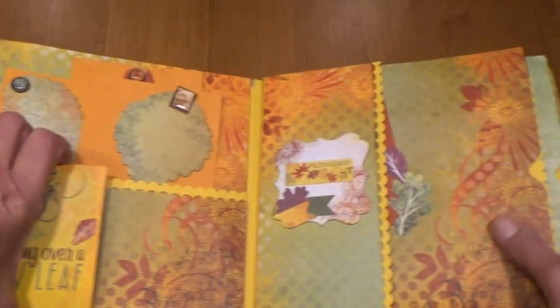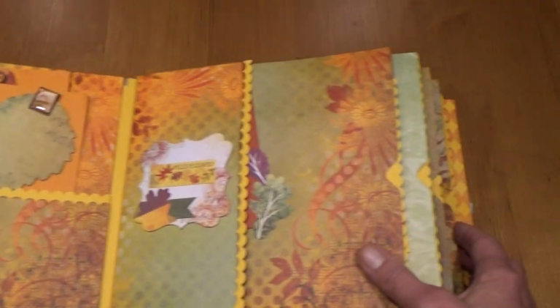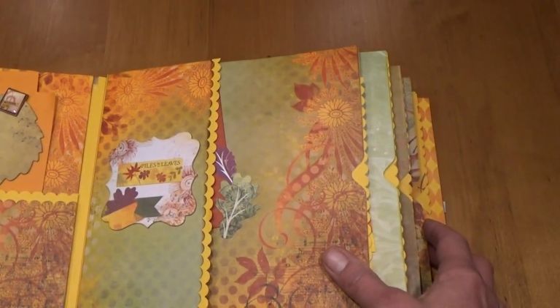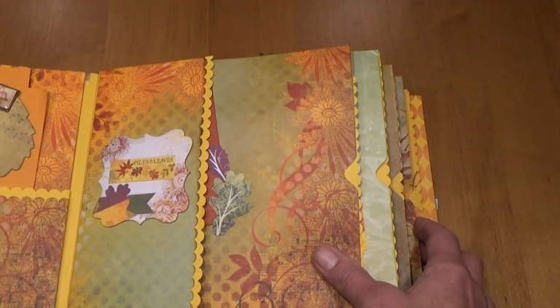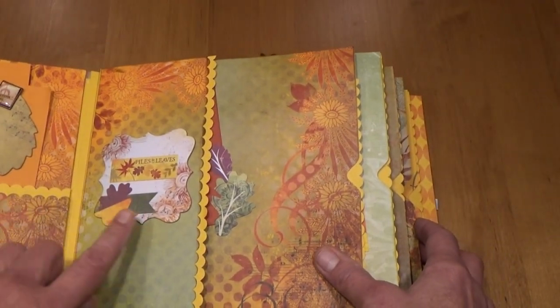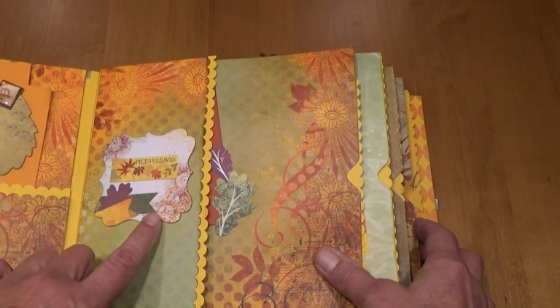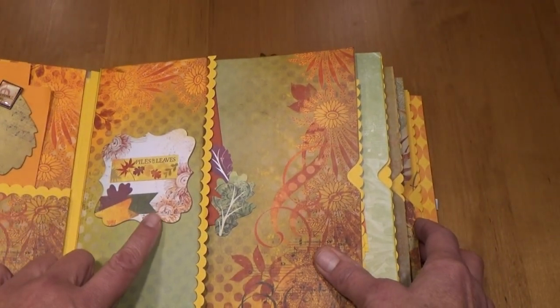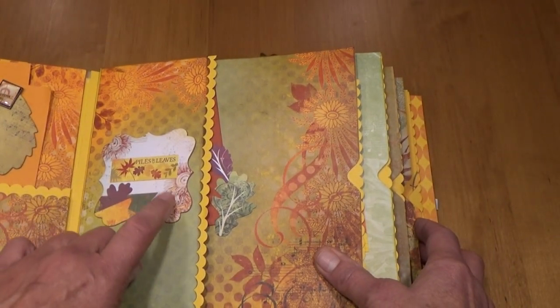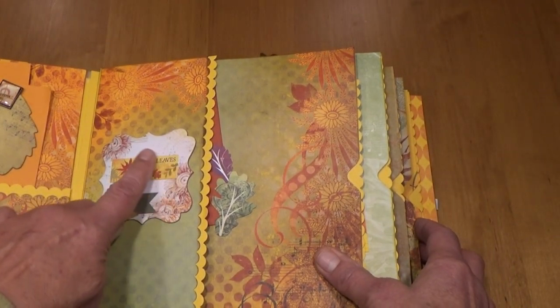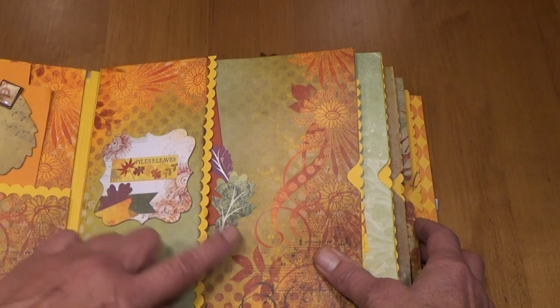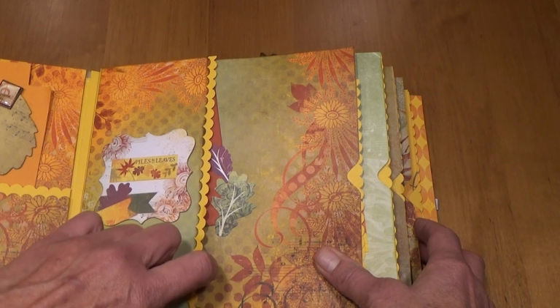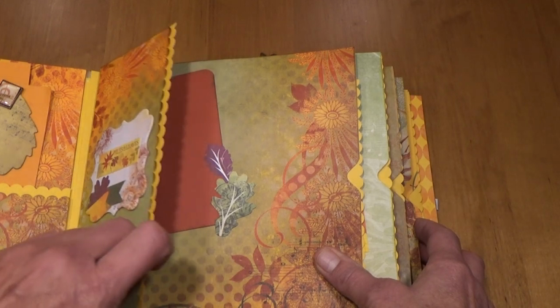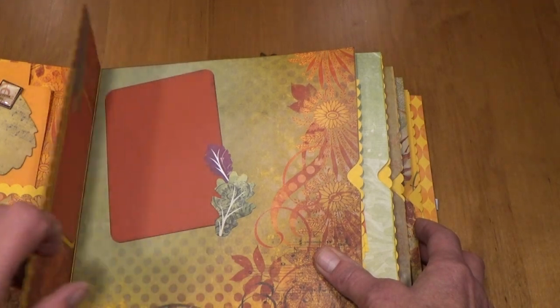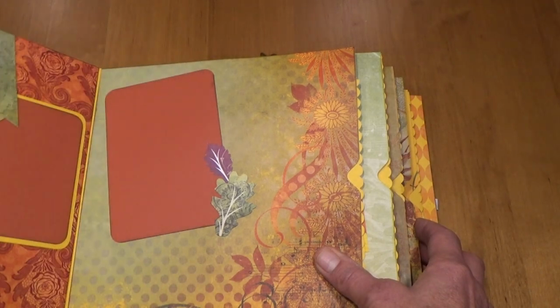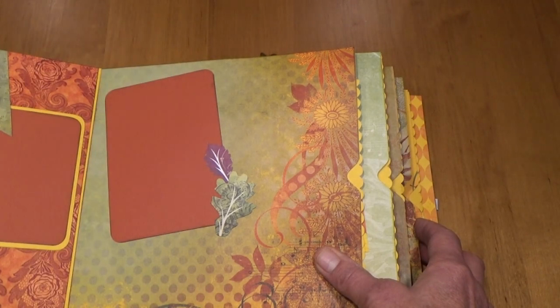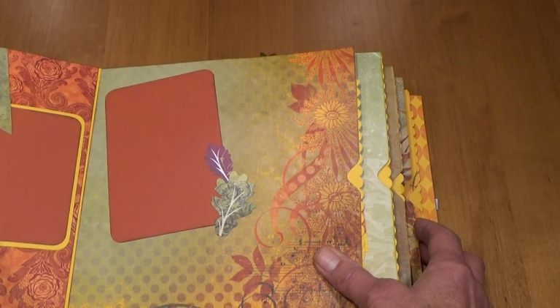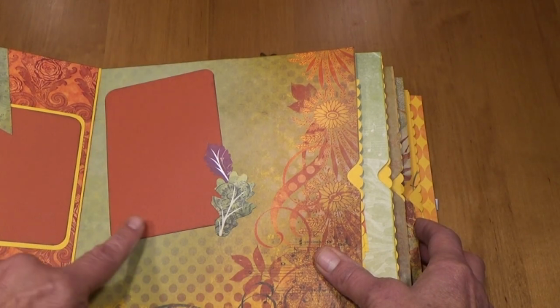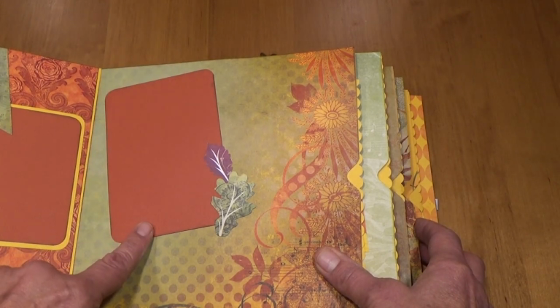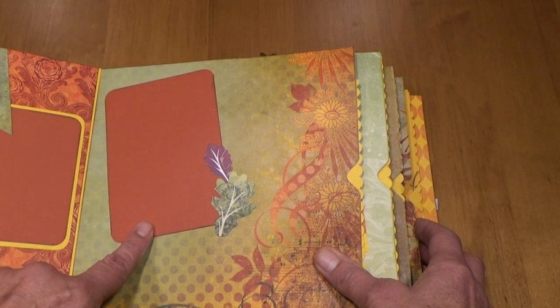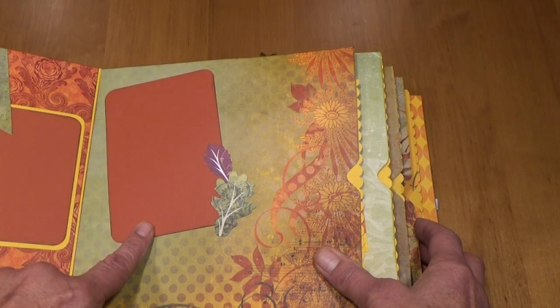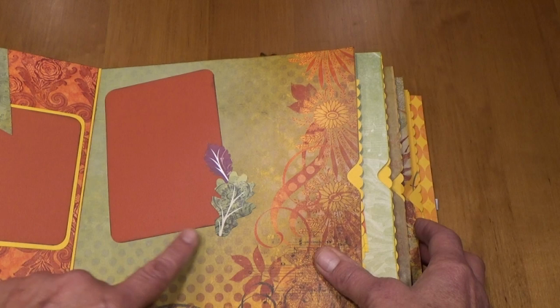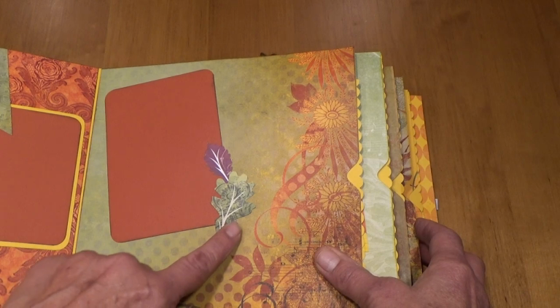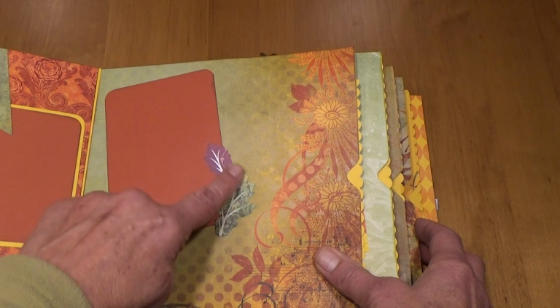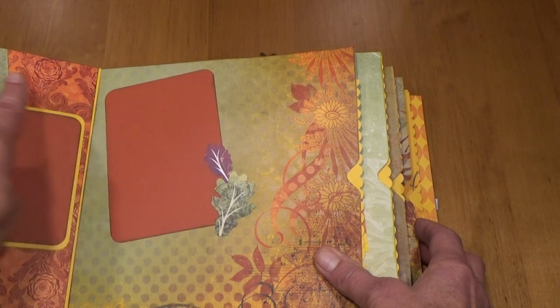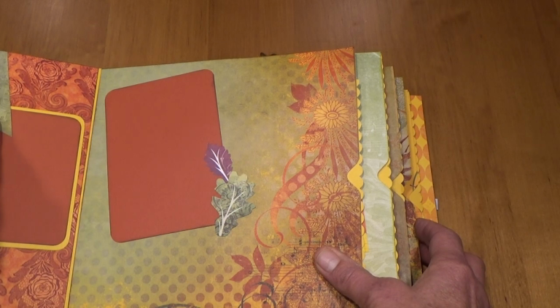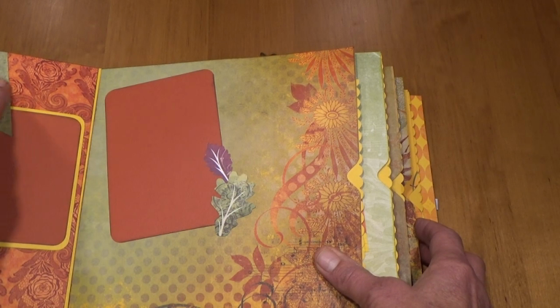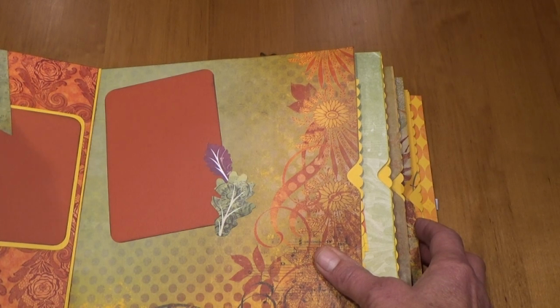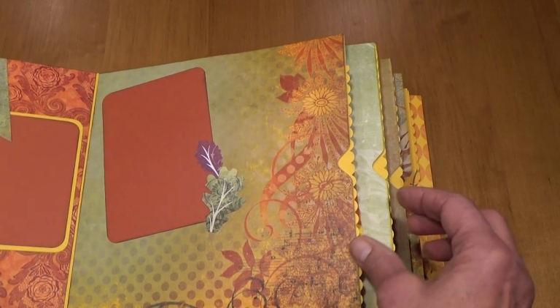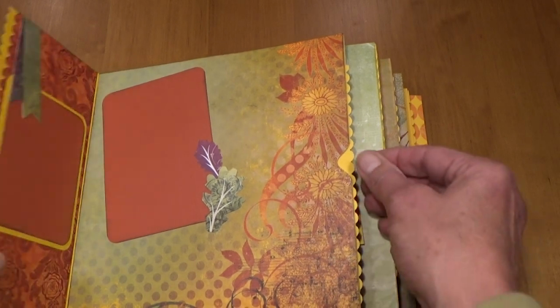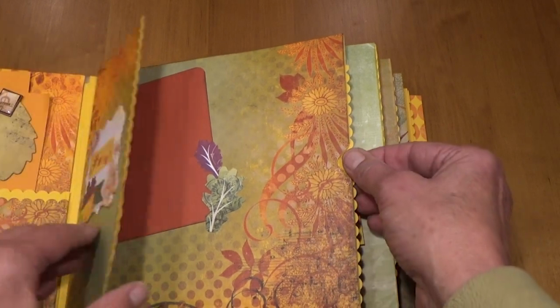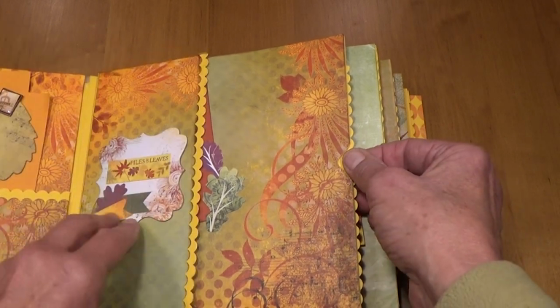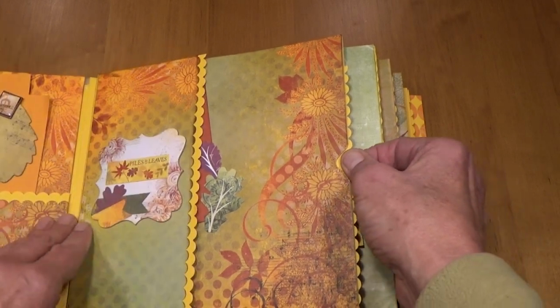On this first page here there is a chipboard with stickers, and then this opens up to two more places for photos. I decorated this with some of the embellishments that came with the kit.